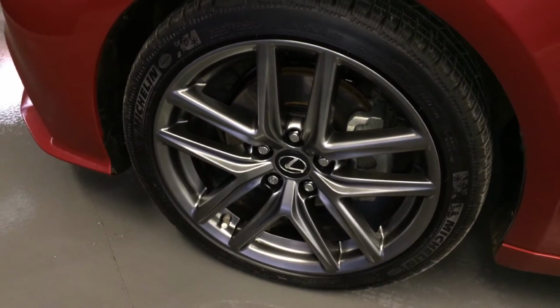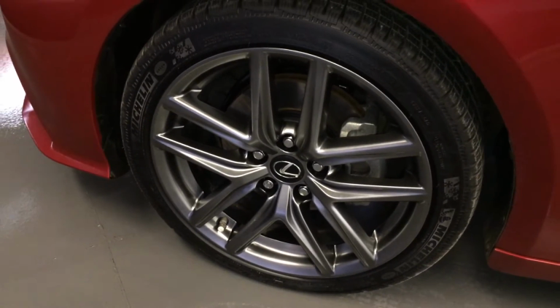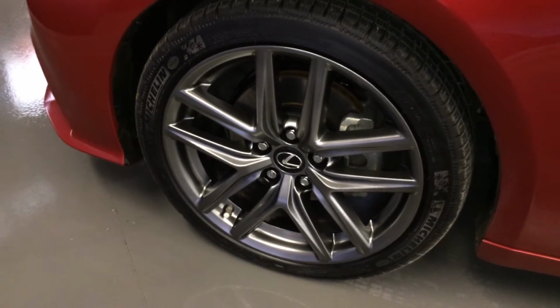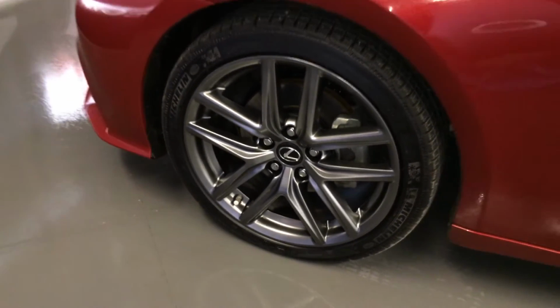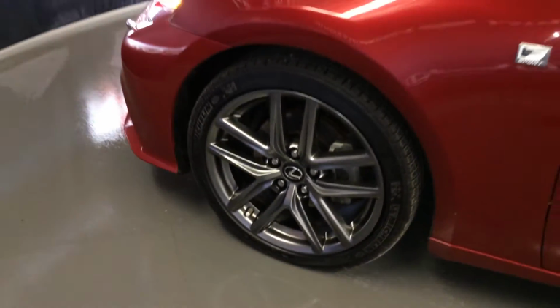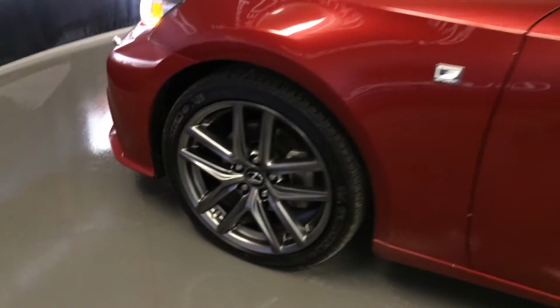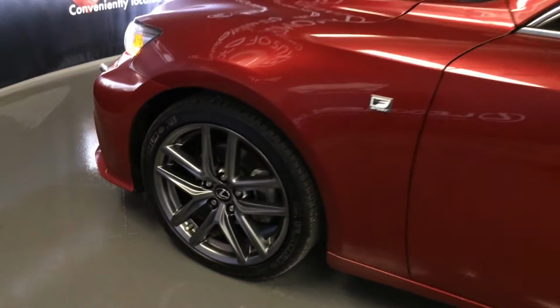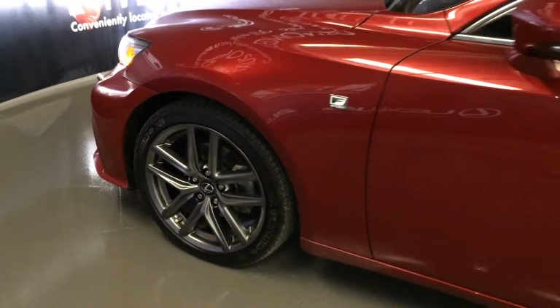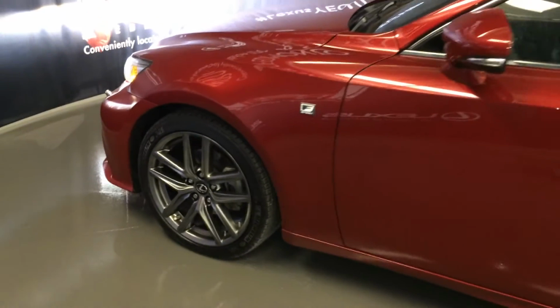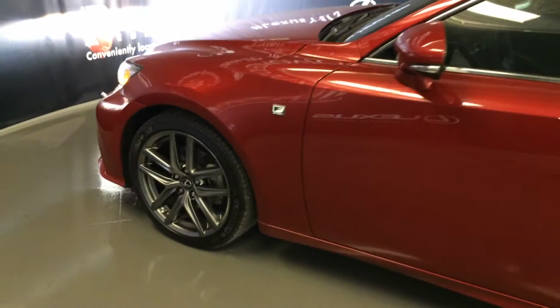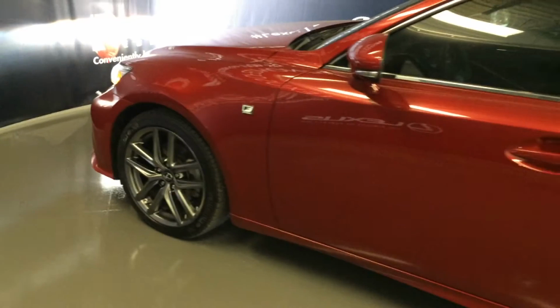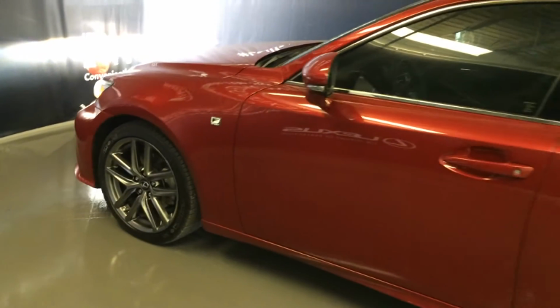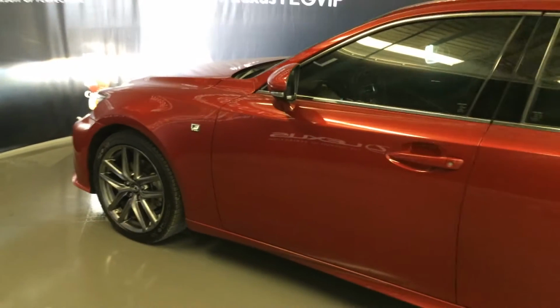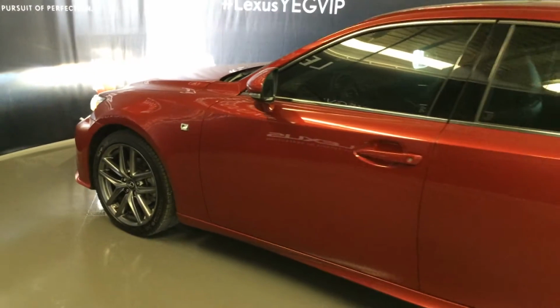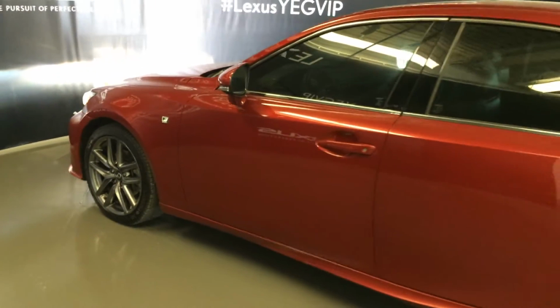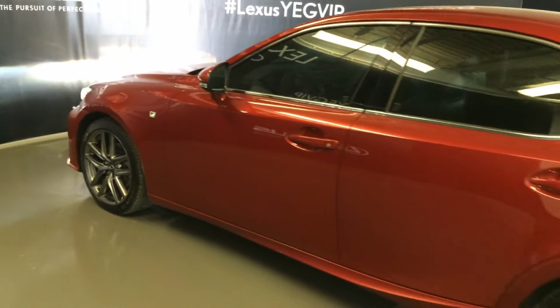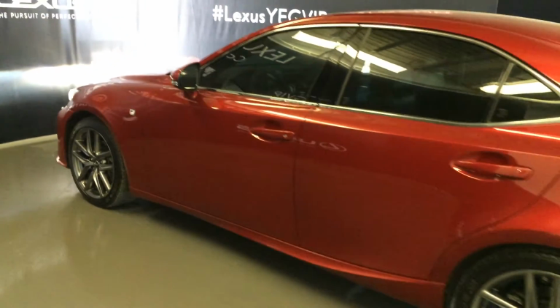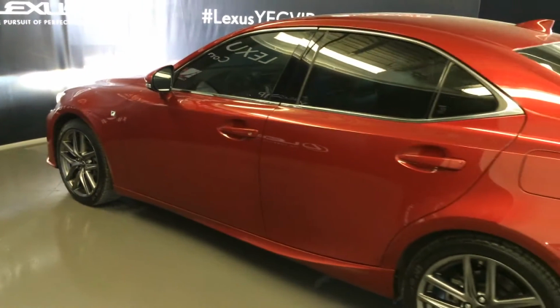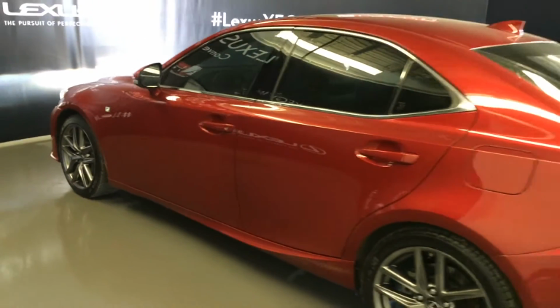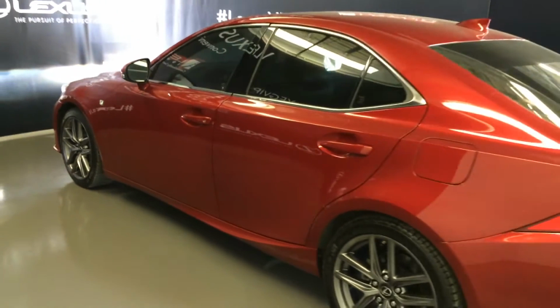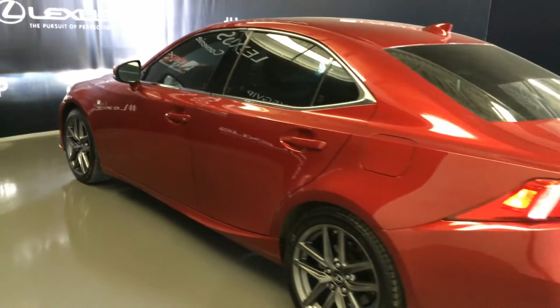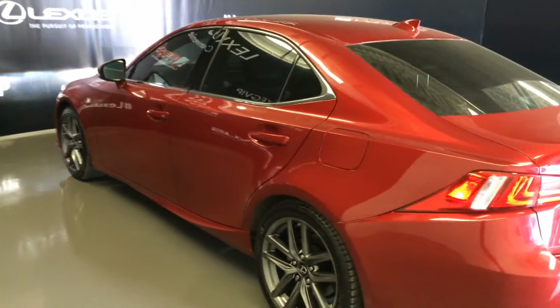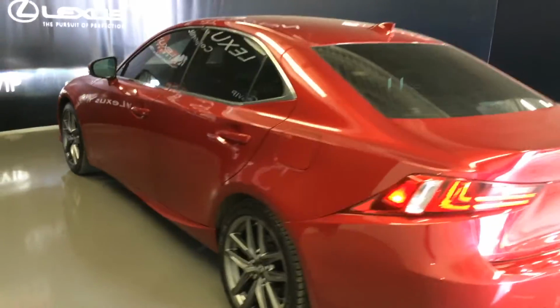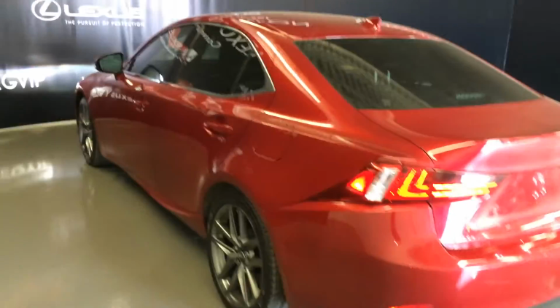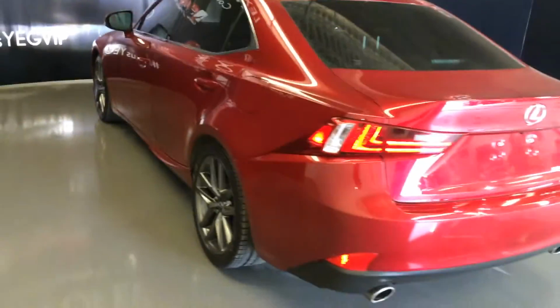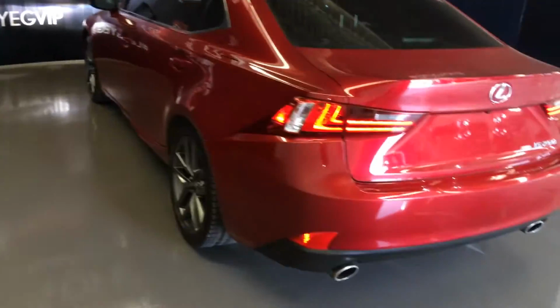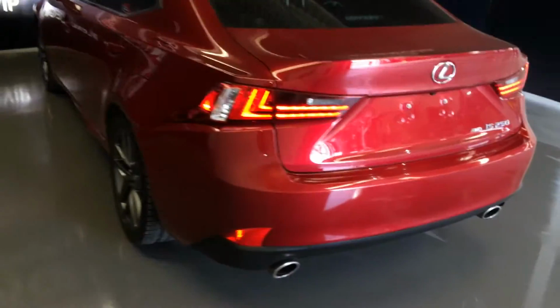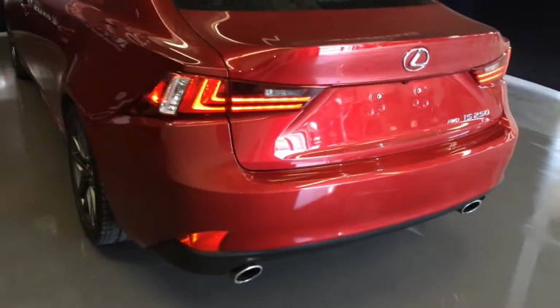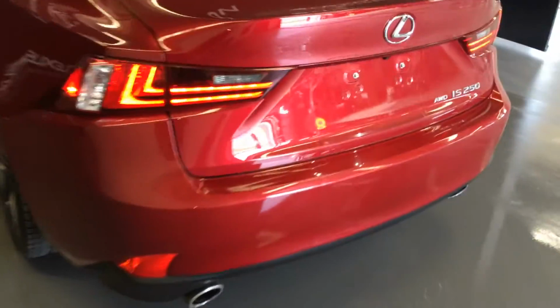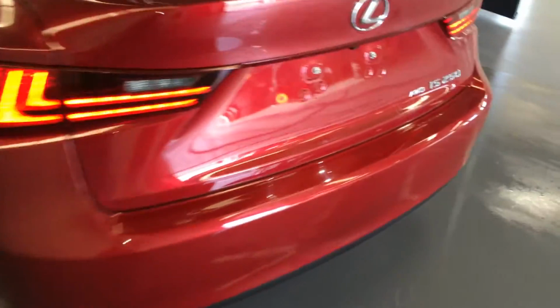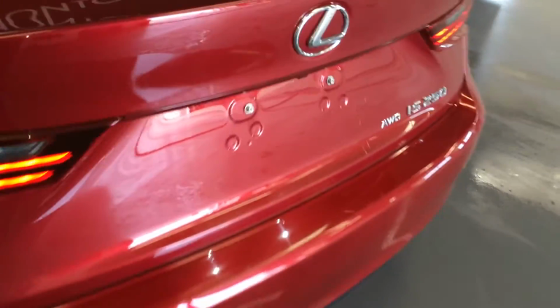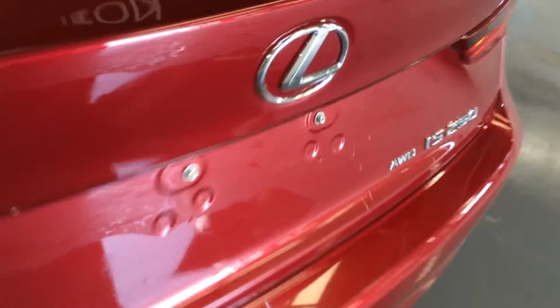18-inch wheels with wheel locks. F-Sport tuned suspension. Keyless entry with smart access and key lock prevention. Aftermarket tinted windows. Dual exhaust. Remote trunk release.